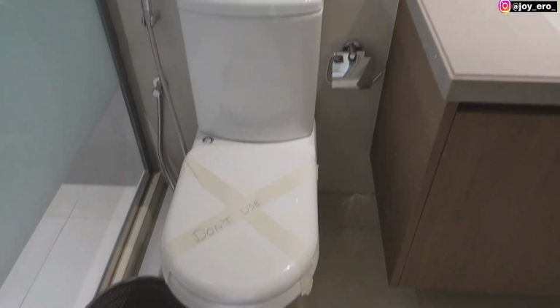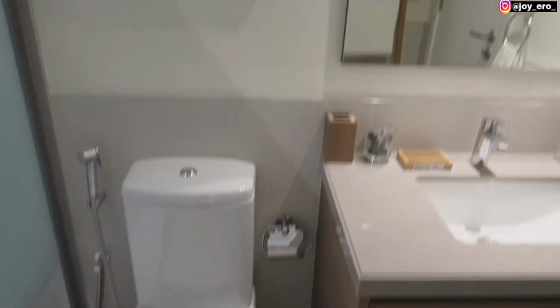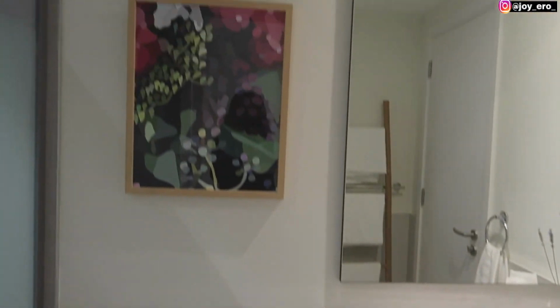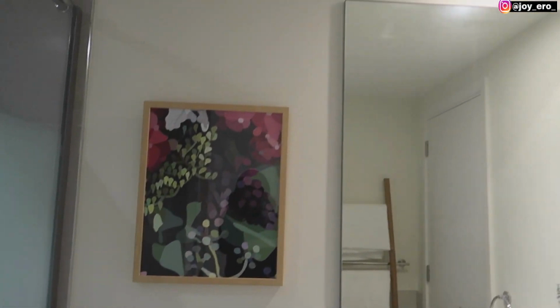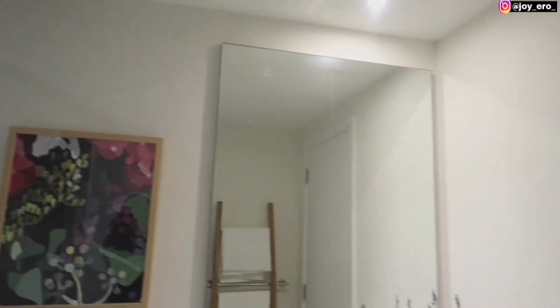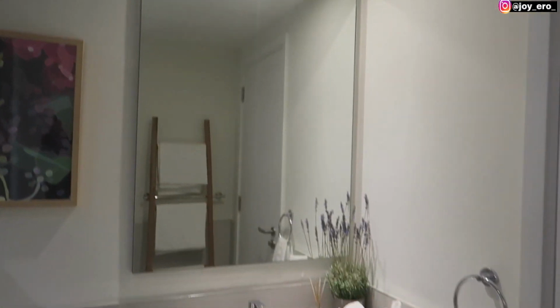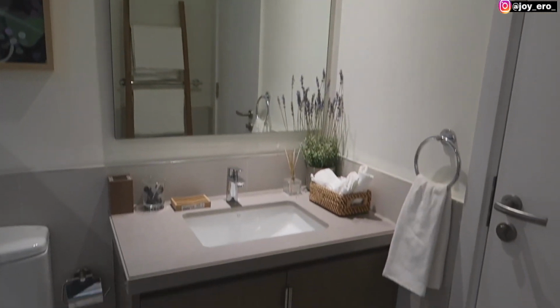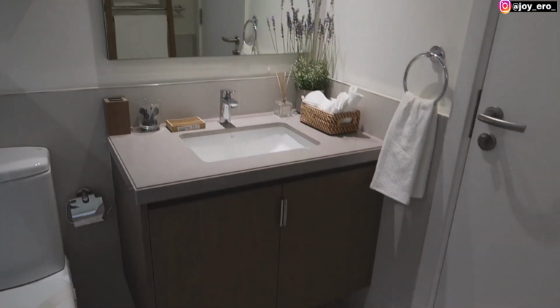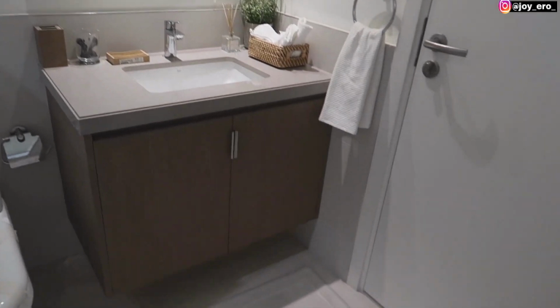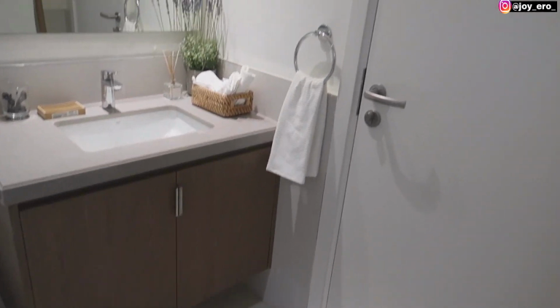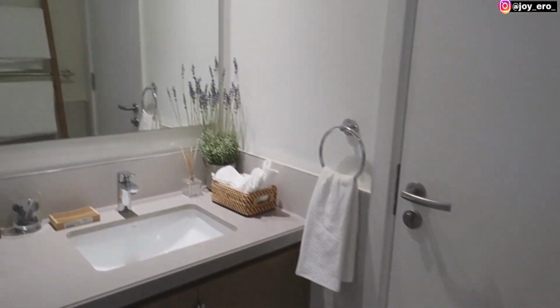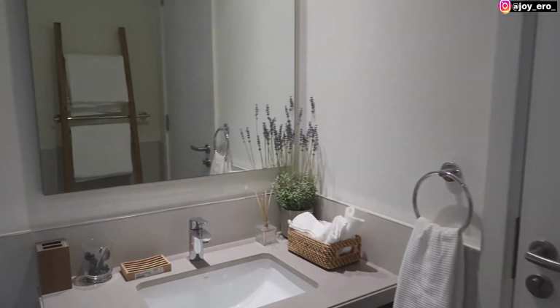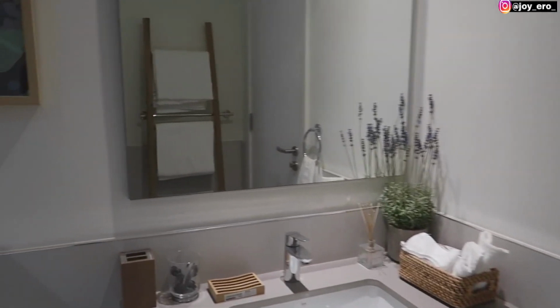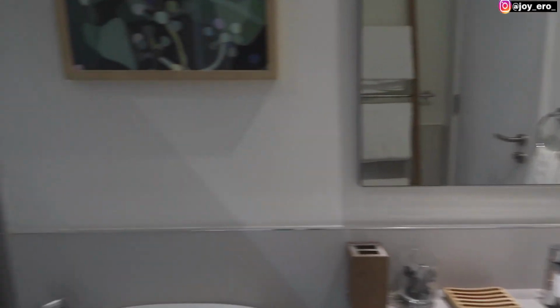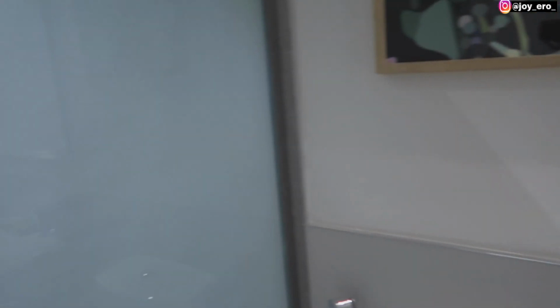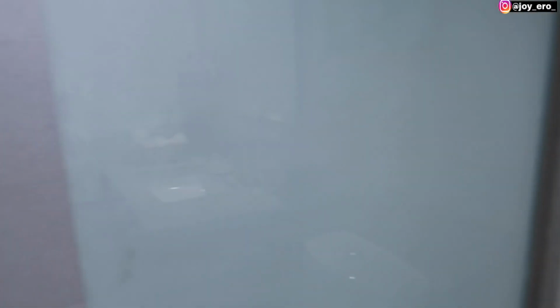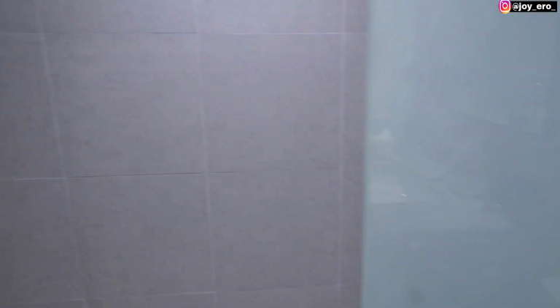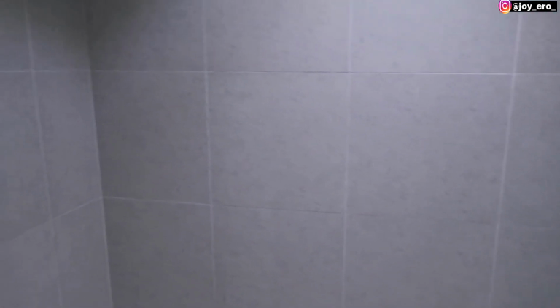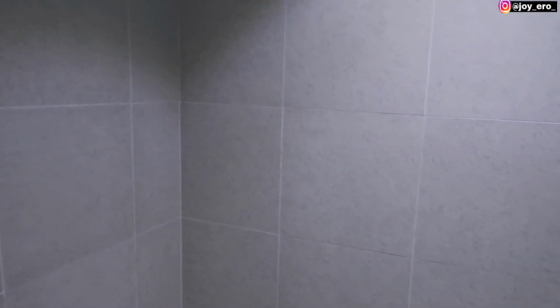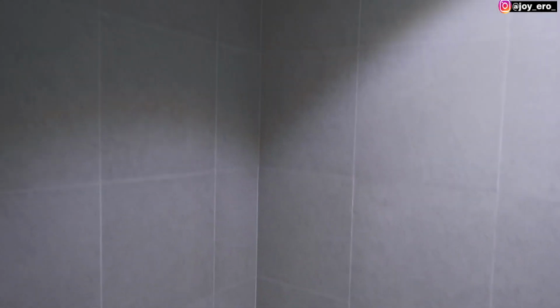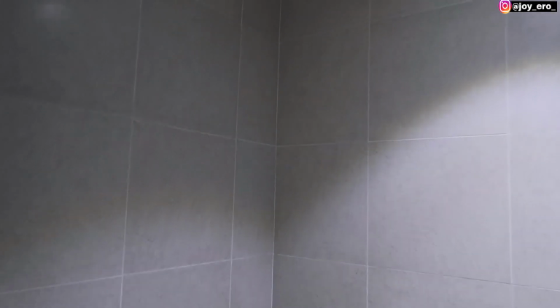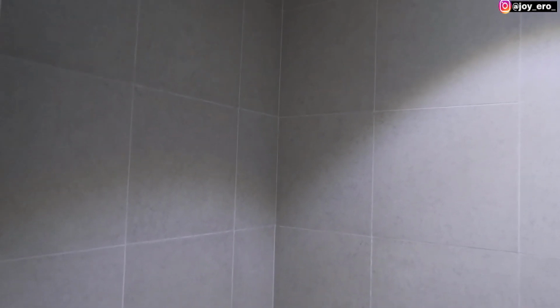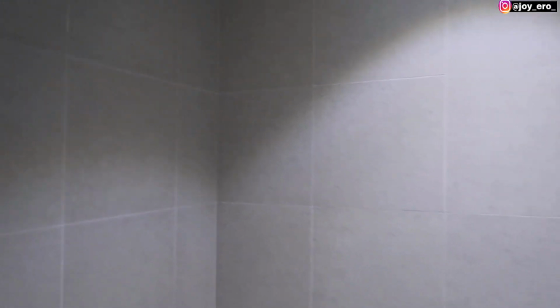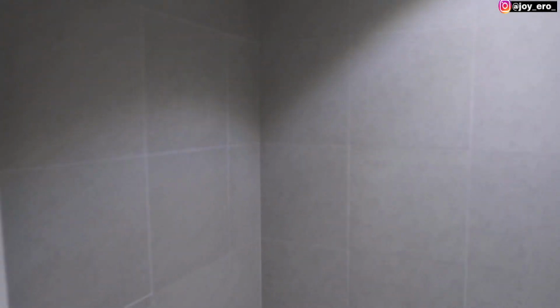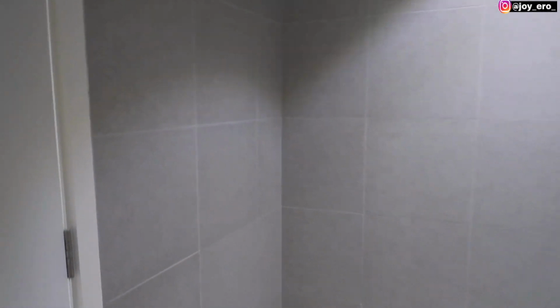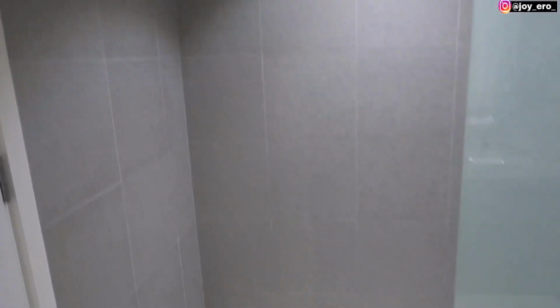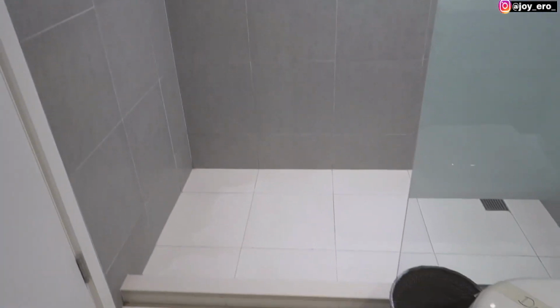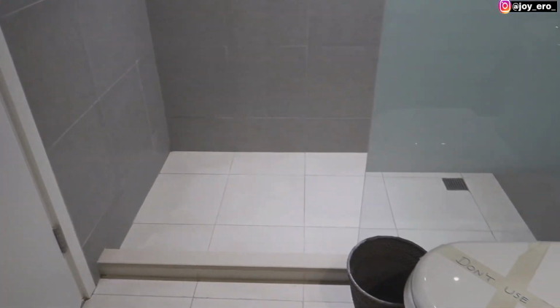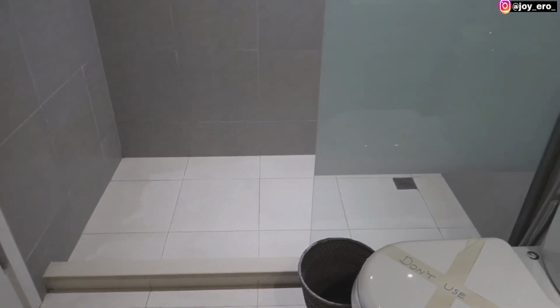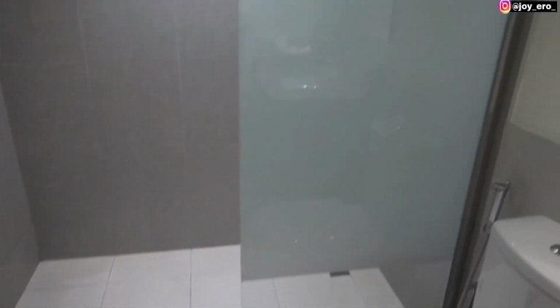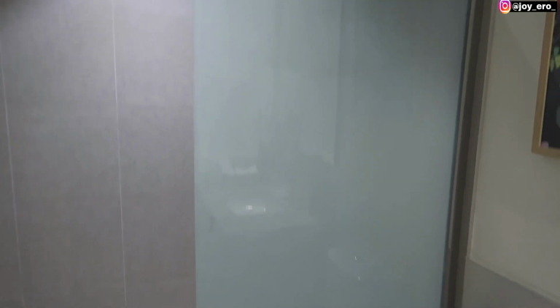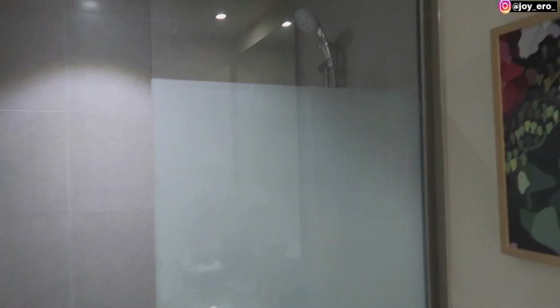This right here is the visitors washroom and it's quite decent if you ask me. It has a shower — this is the shower.